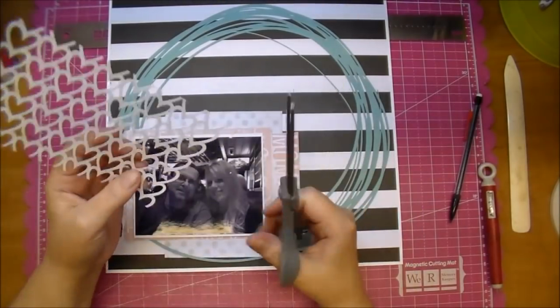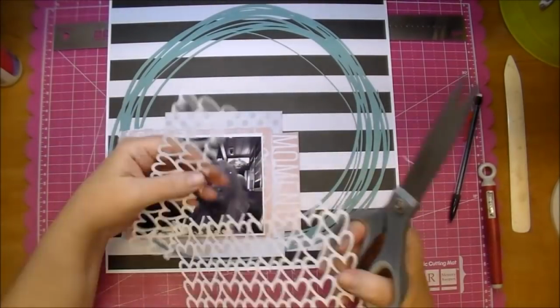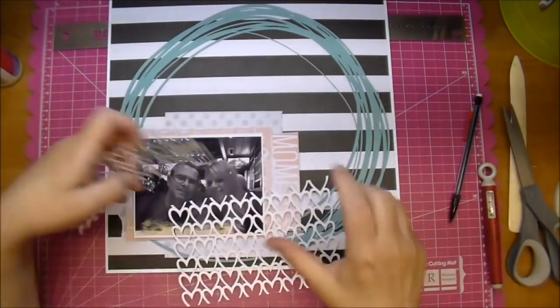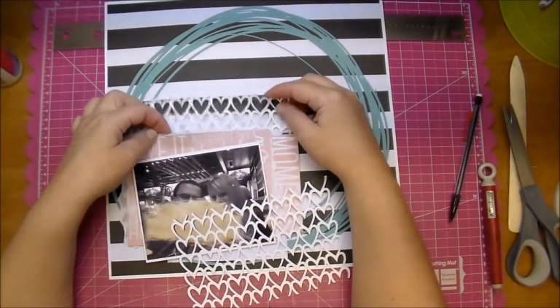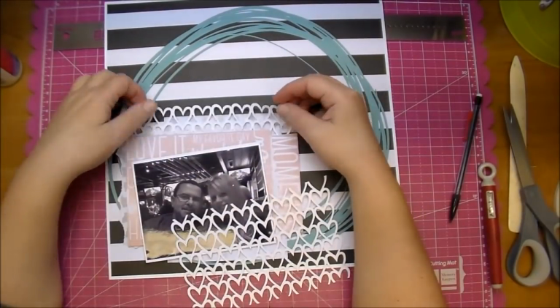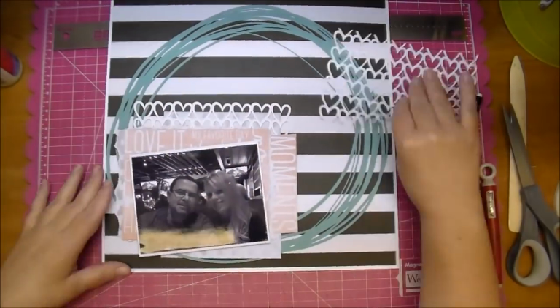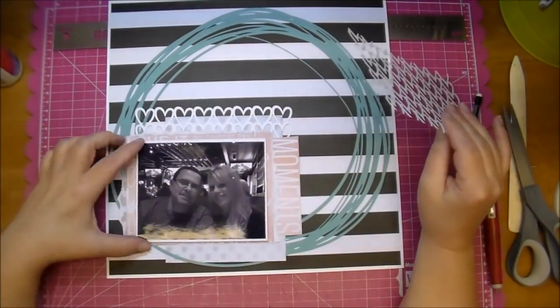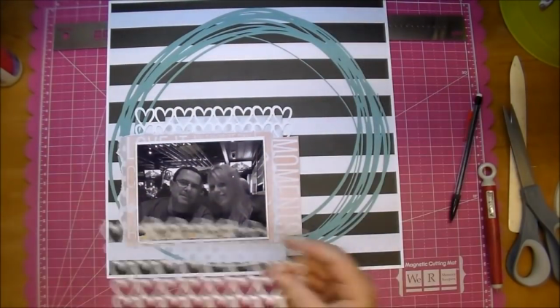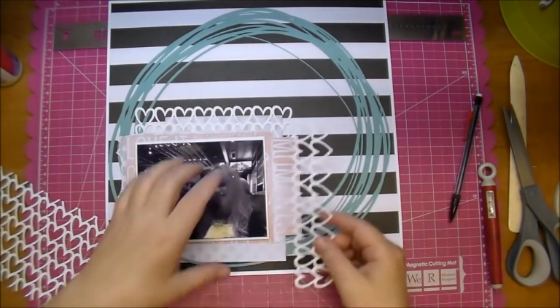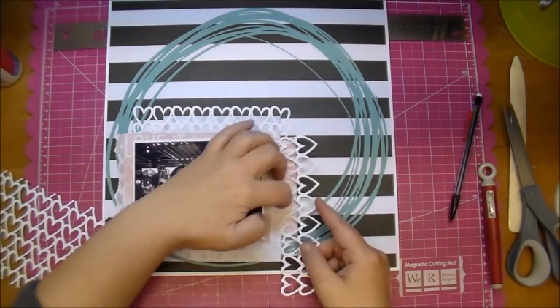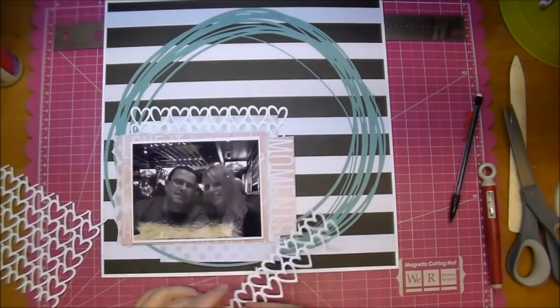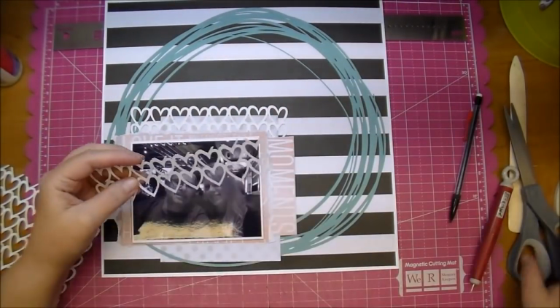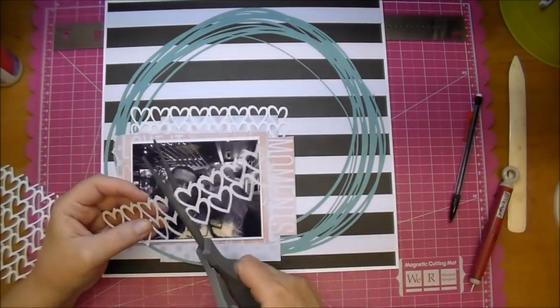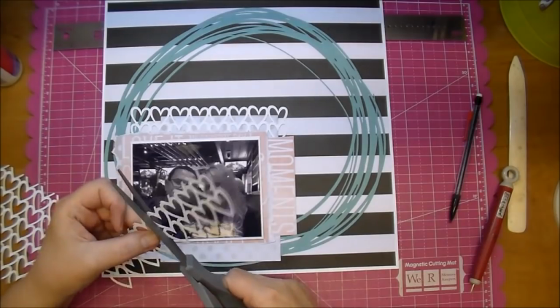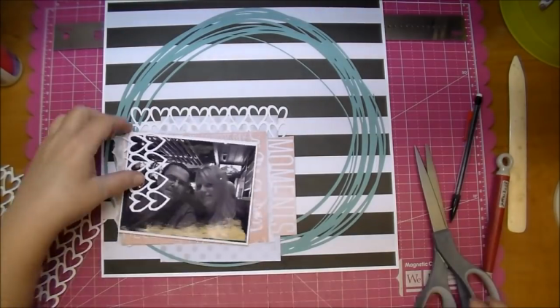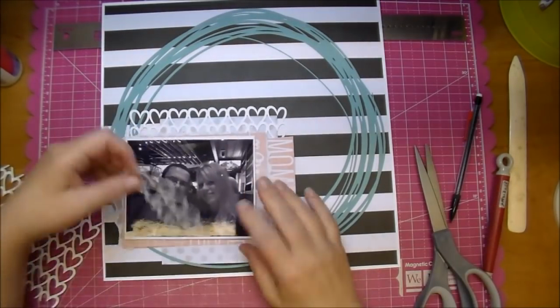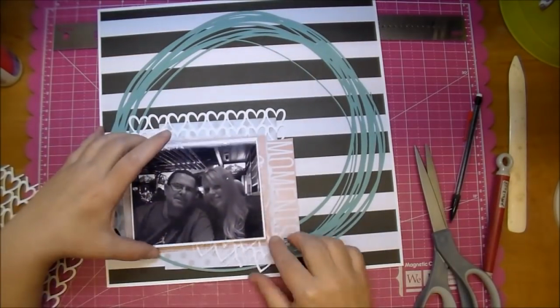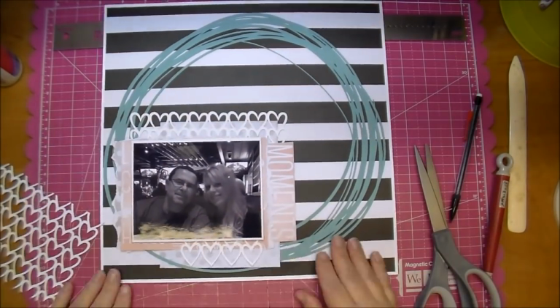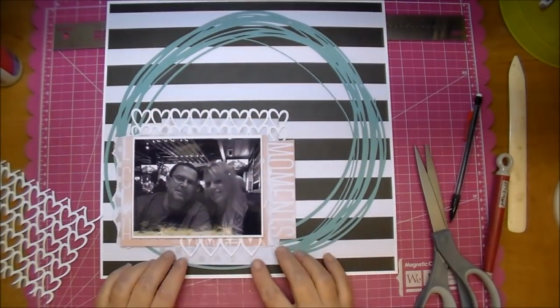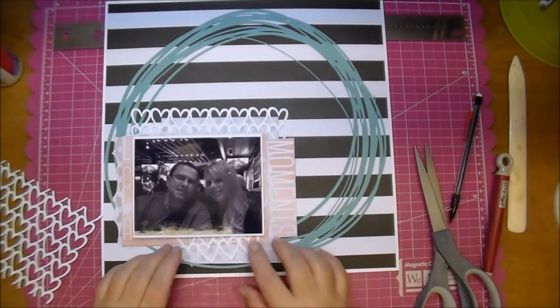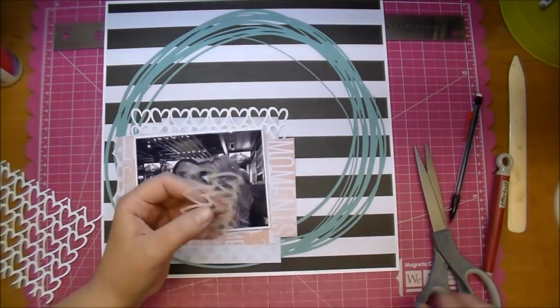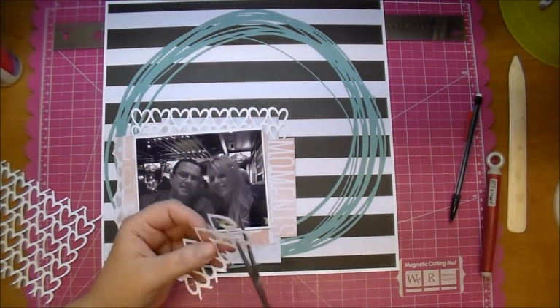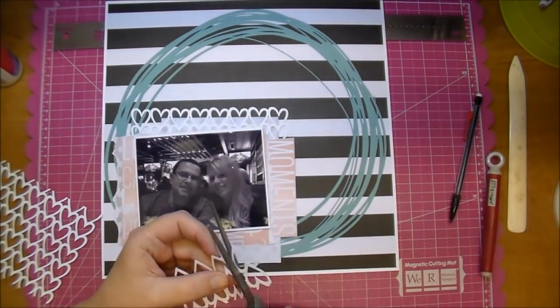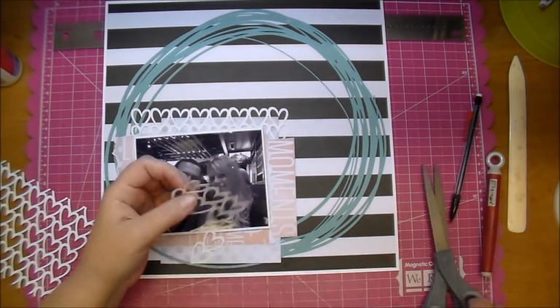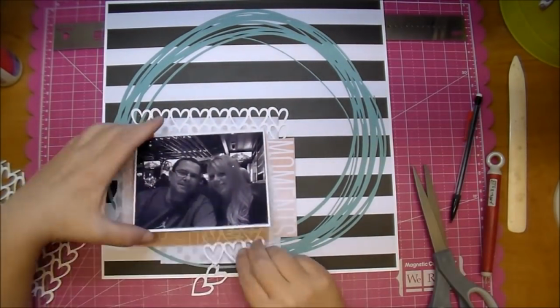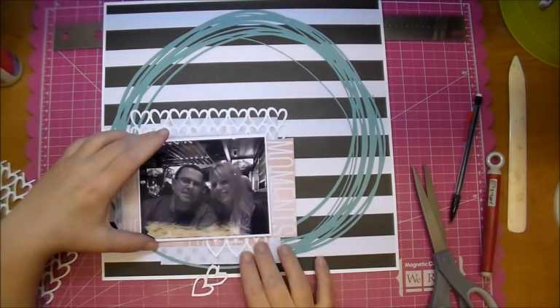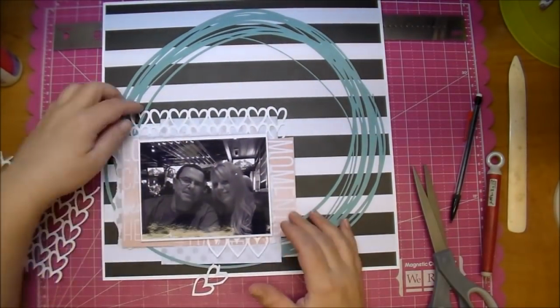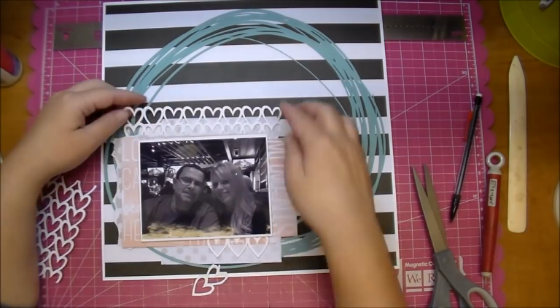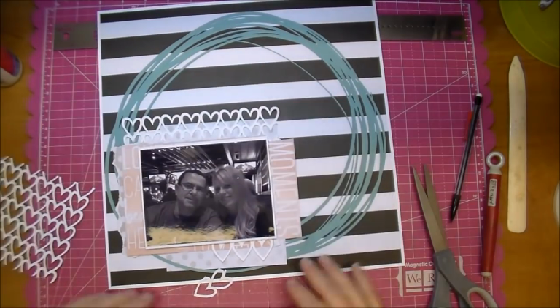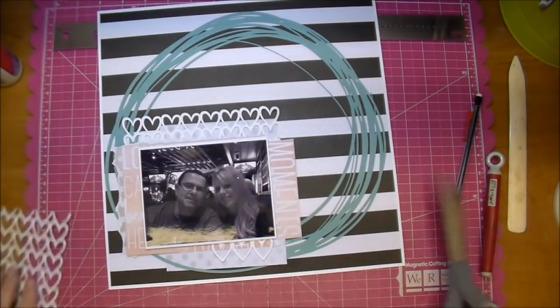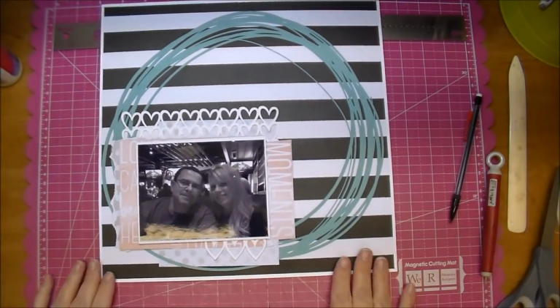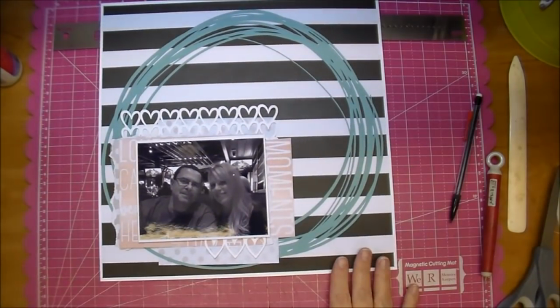This is a stencil that I already had cut out in my stash, so I'm just working it around to see where I can use it. I'm going to add a few hearts to the bottom right and then a few to the top.